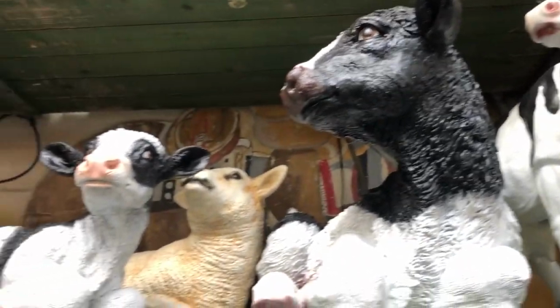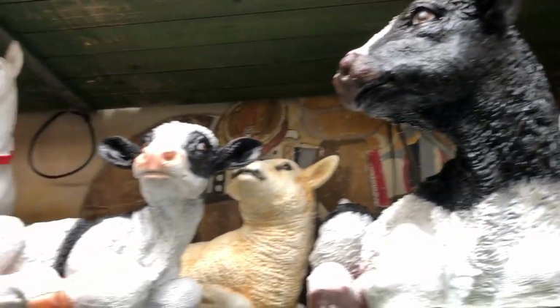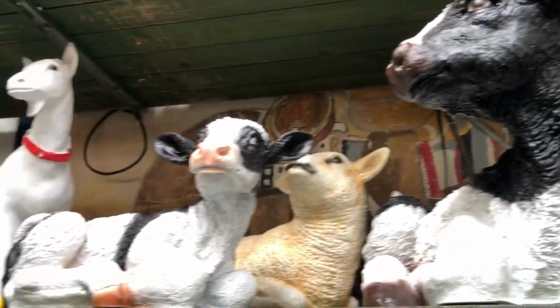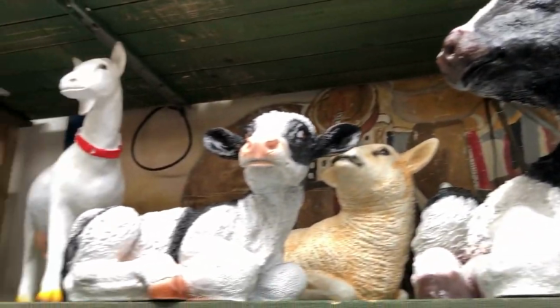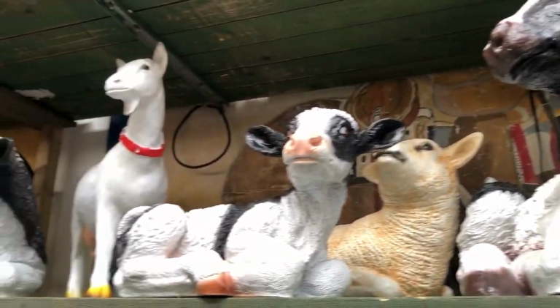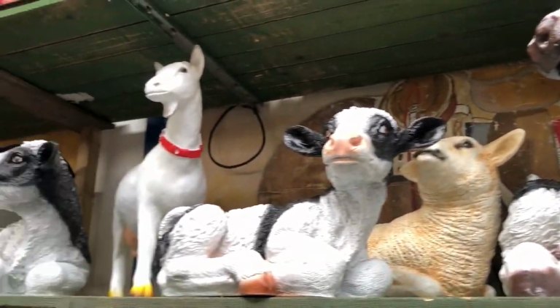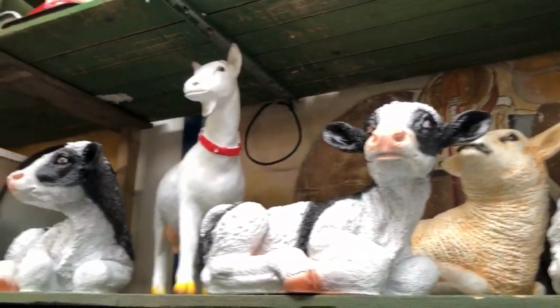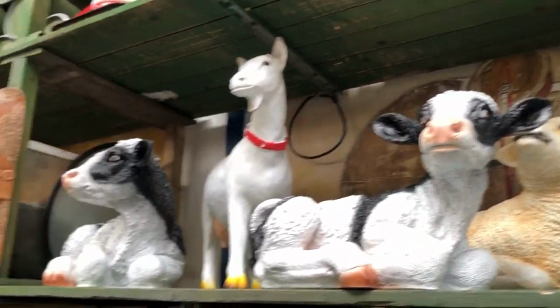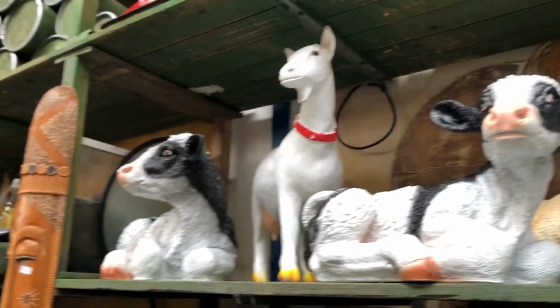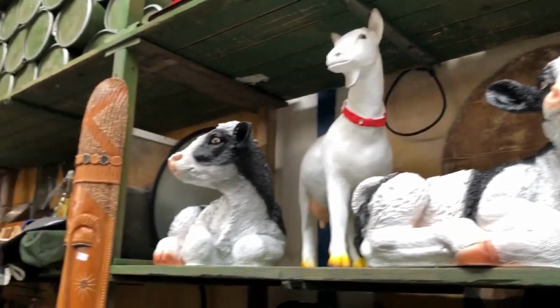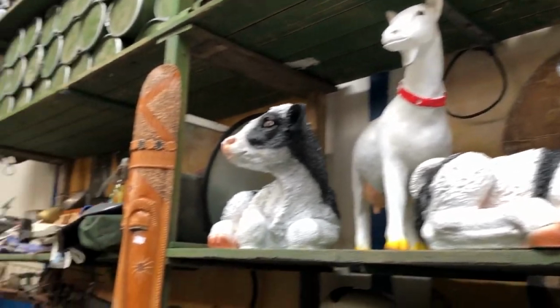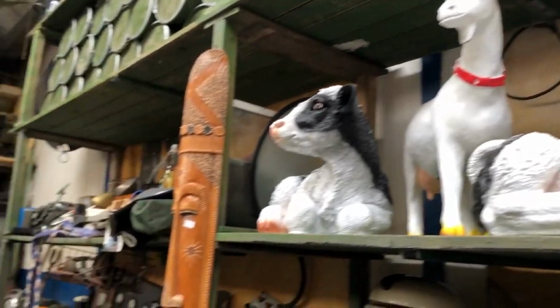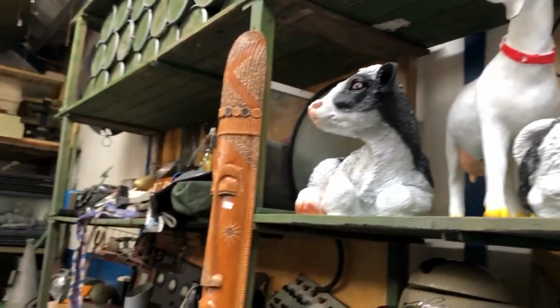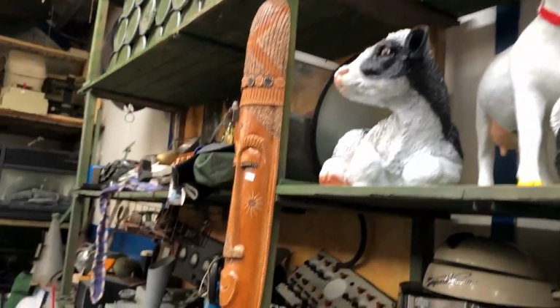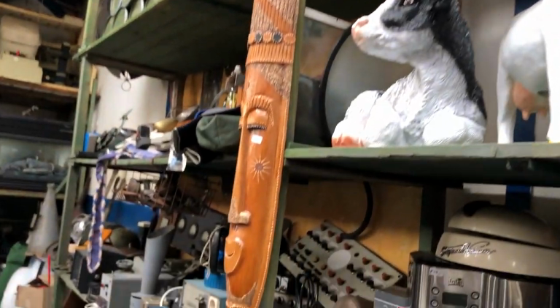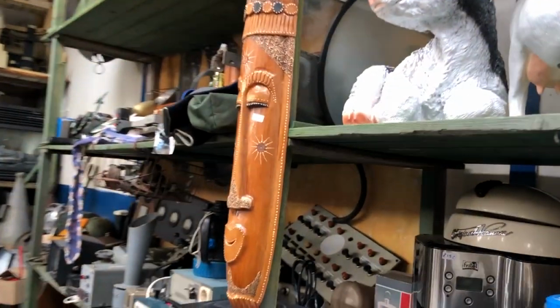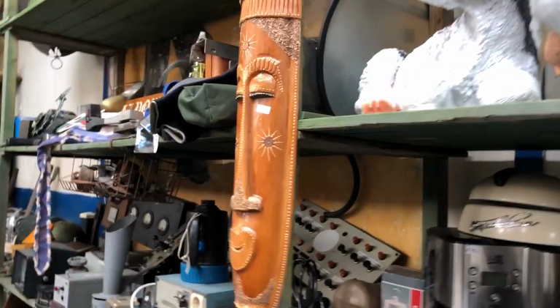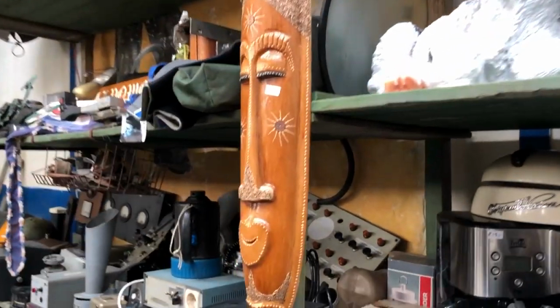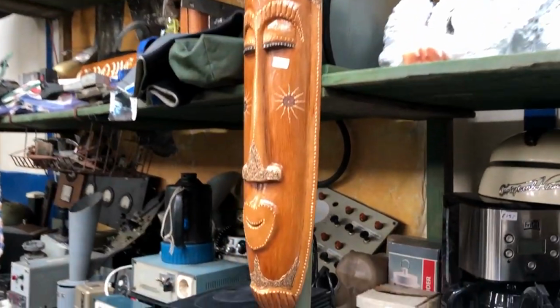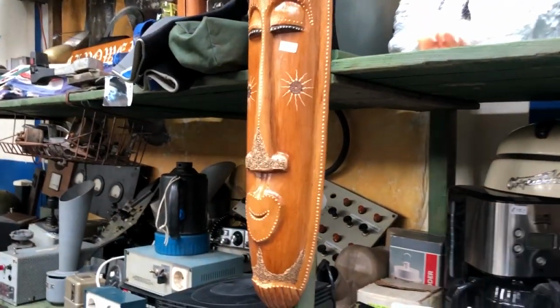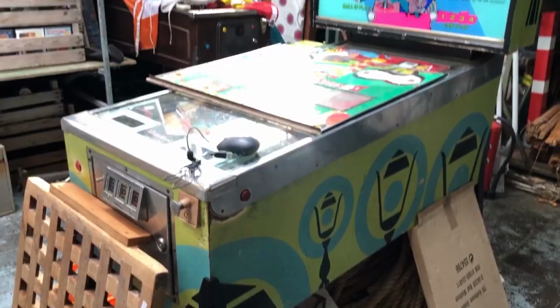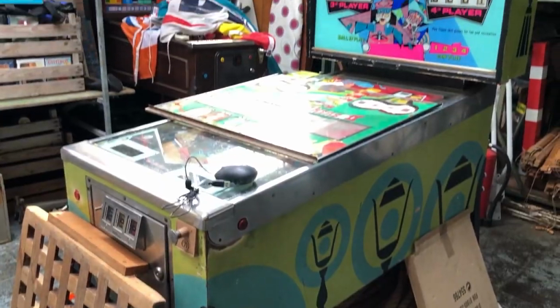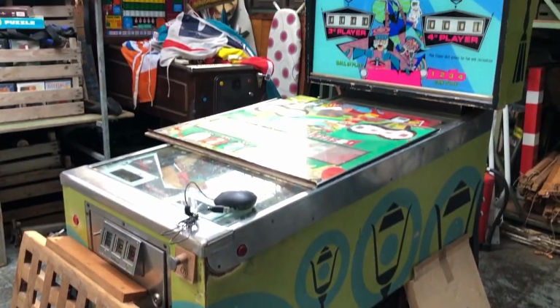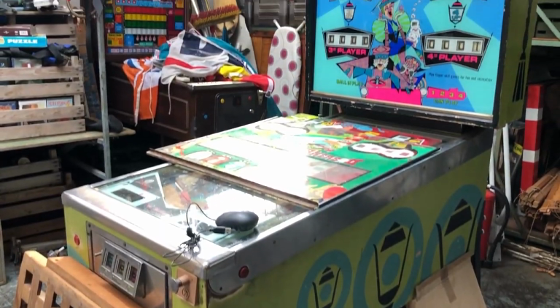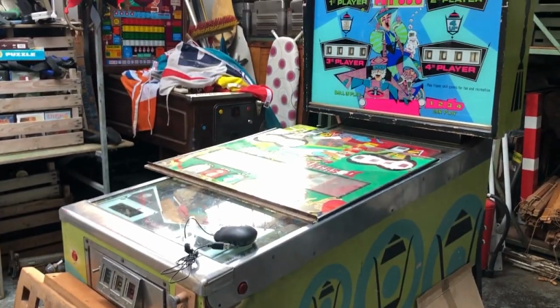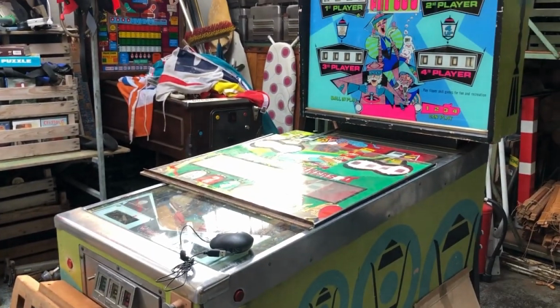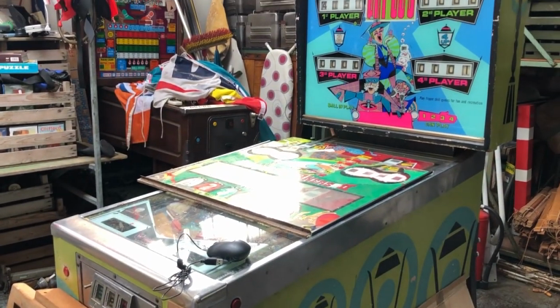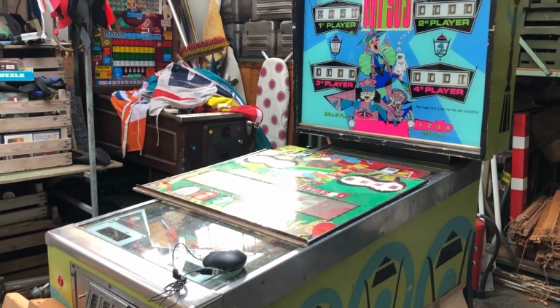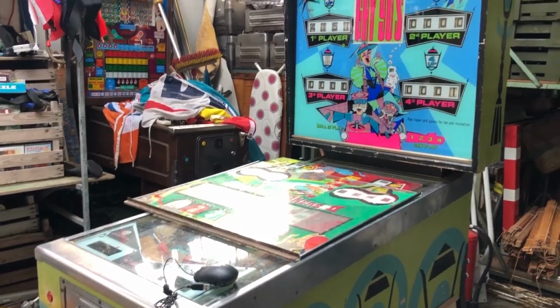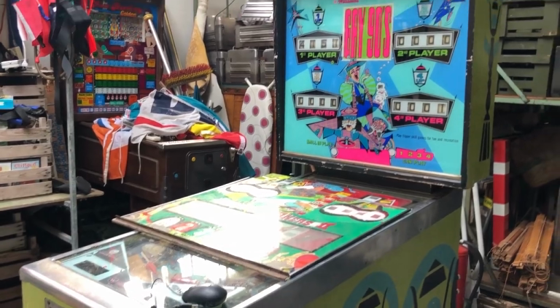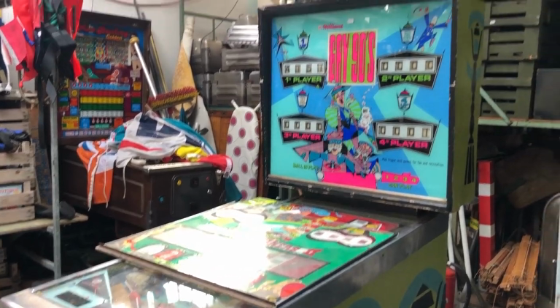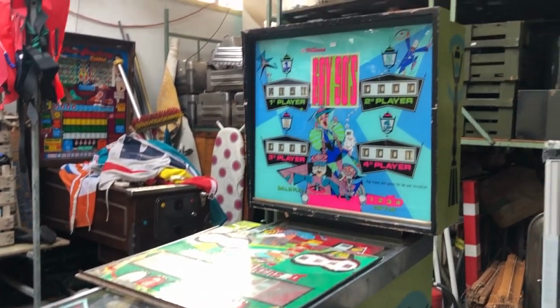They have lots of oddities here, like this collection of random very large farm animals, and this vintage pinball machine.